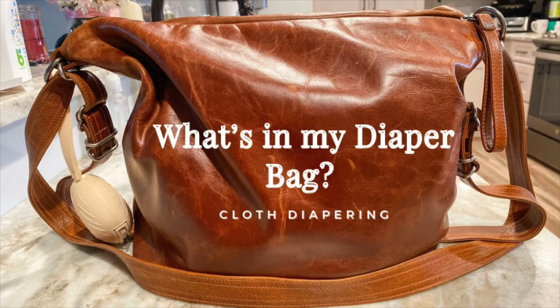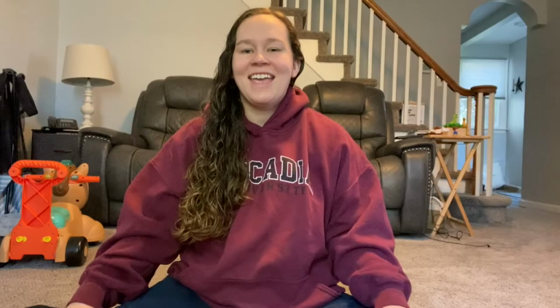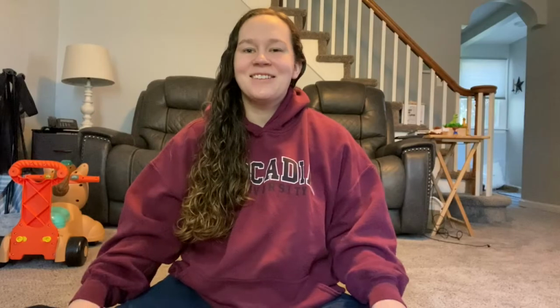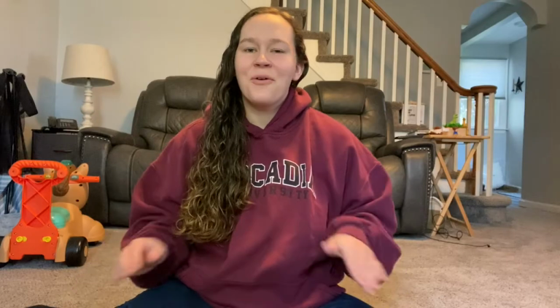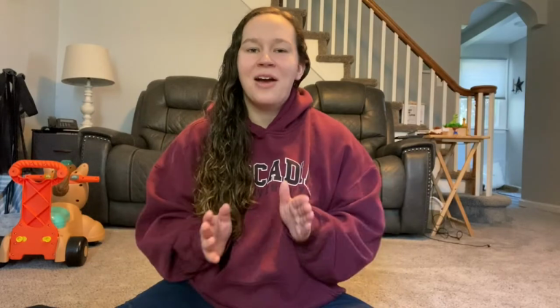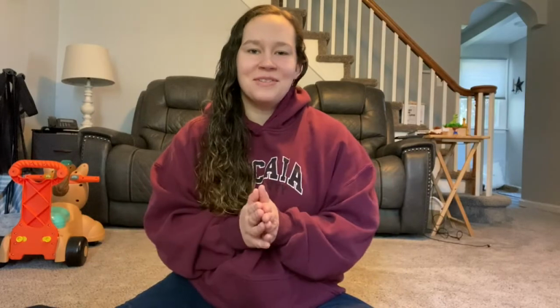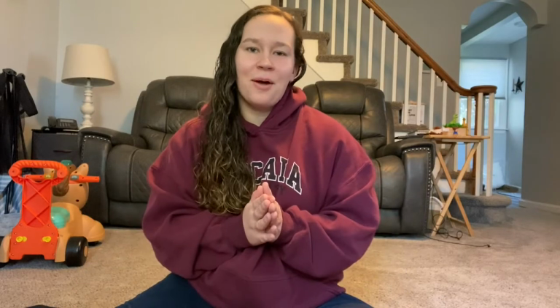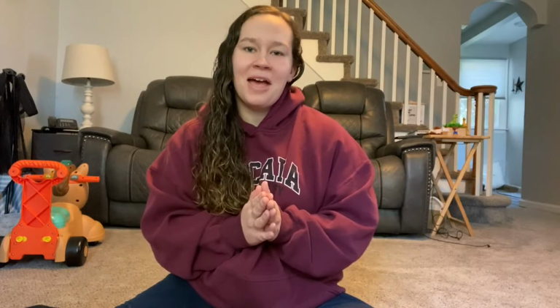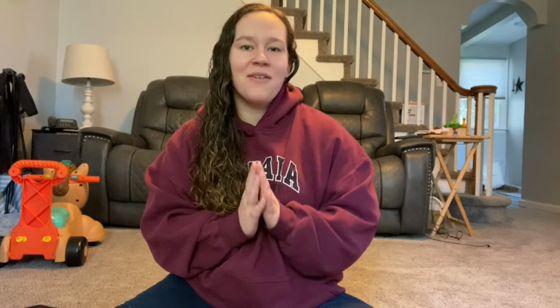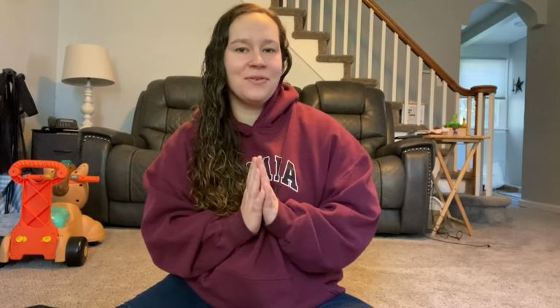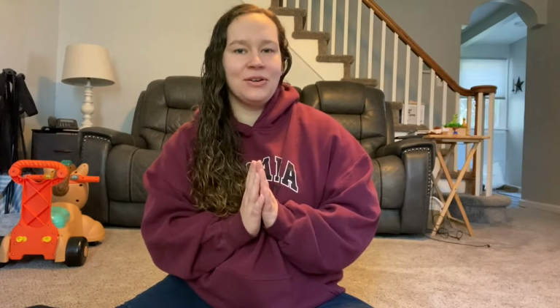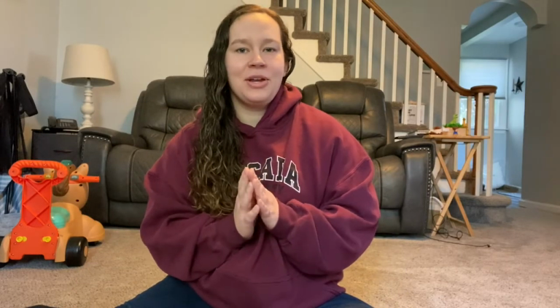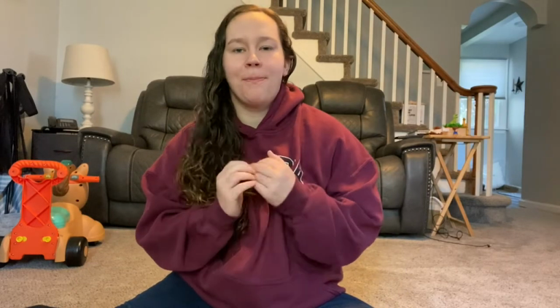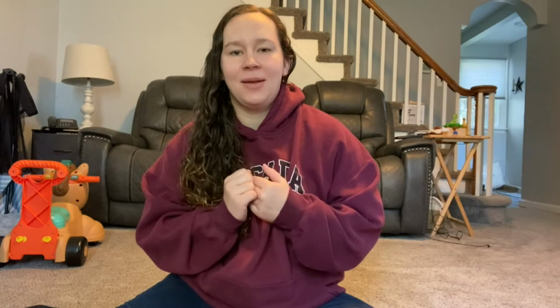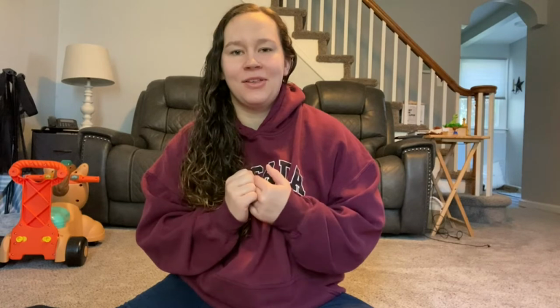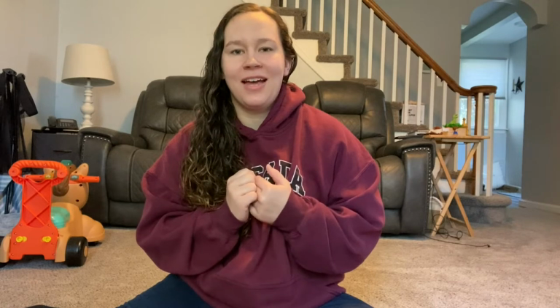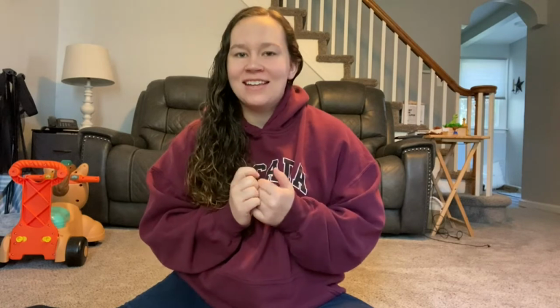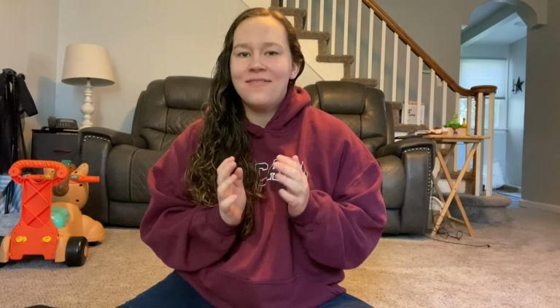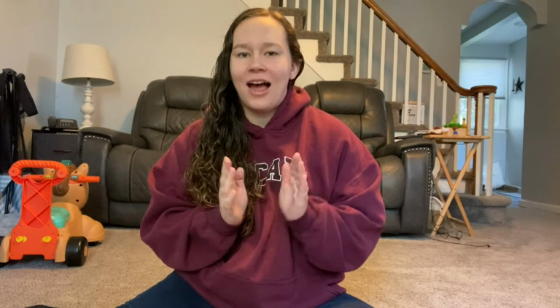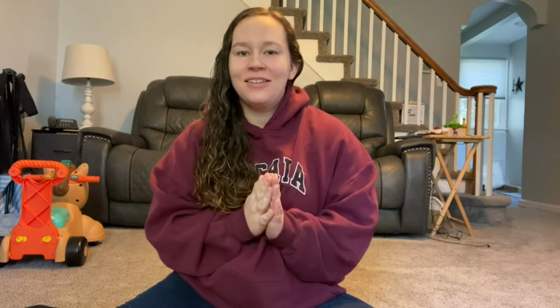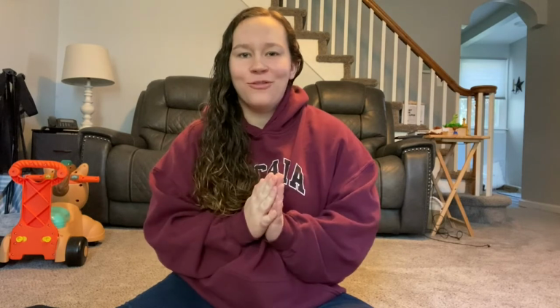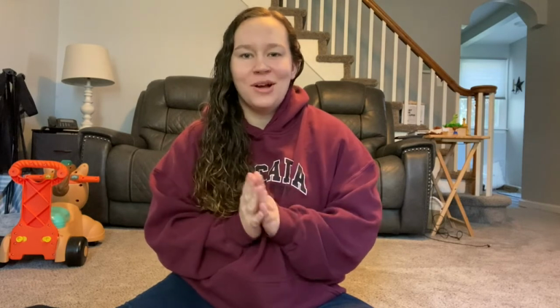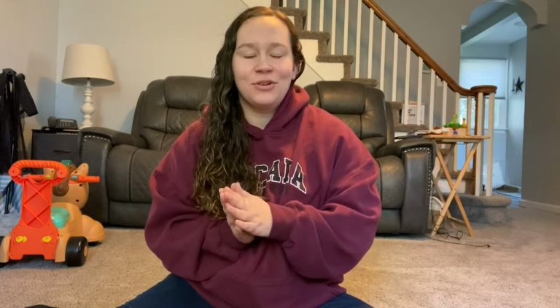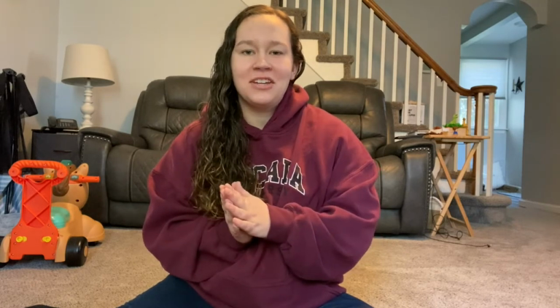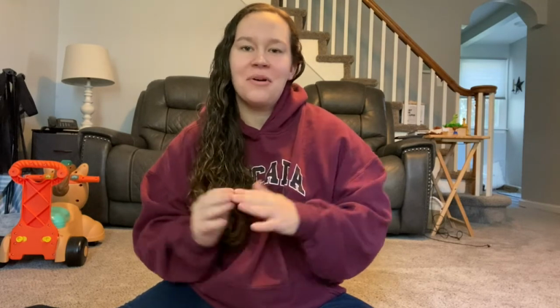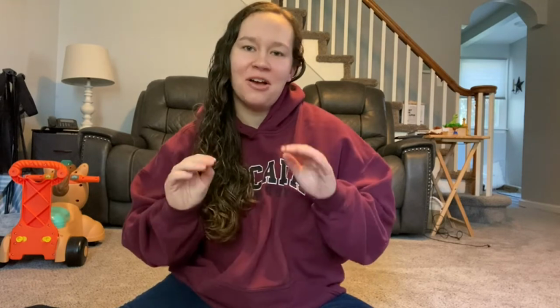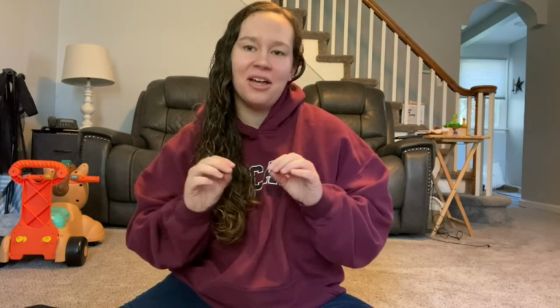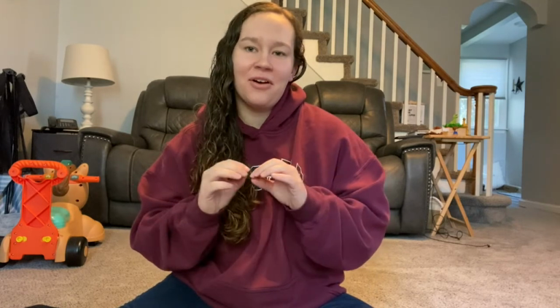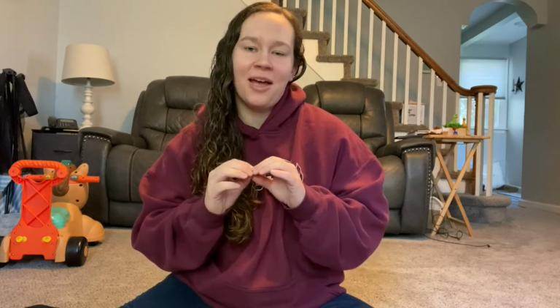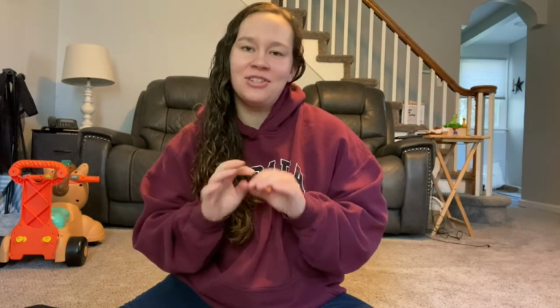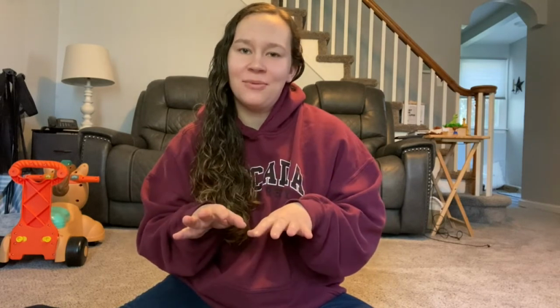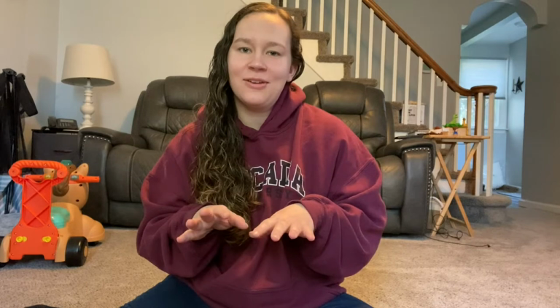Hey guys, welcome back. For those that are coming back and for those that are new here, my name is Laura, and I've gotten a lot of requests for this video so I thought I would share it with you.